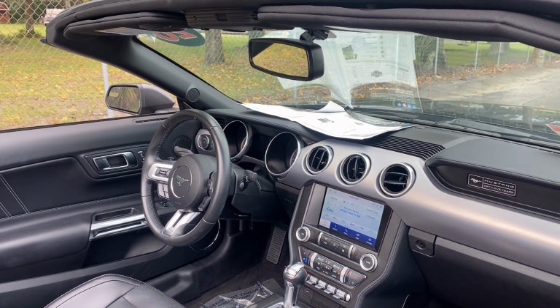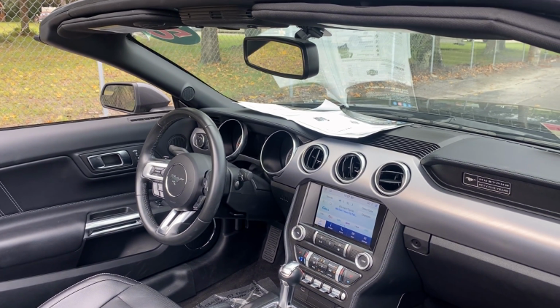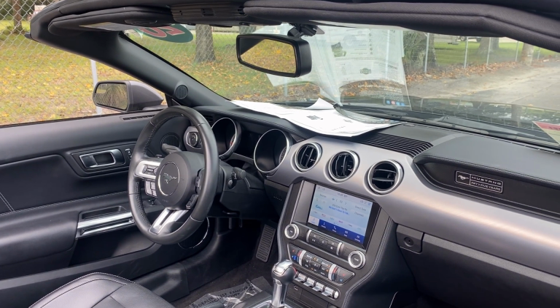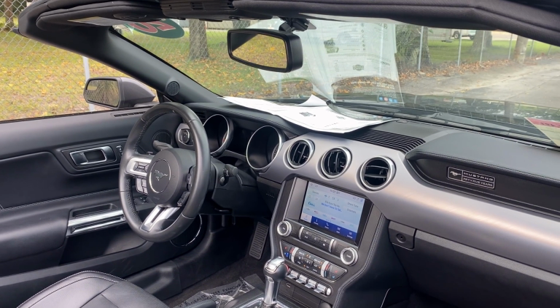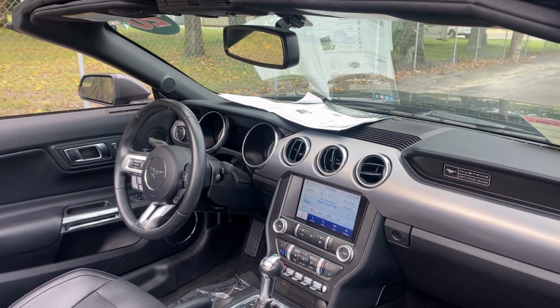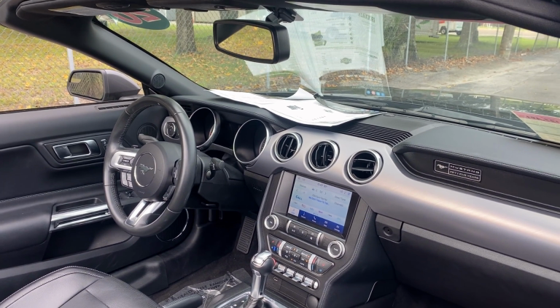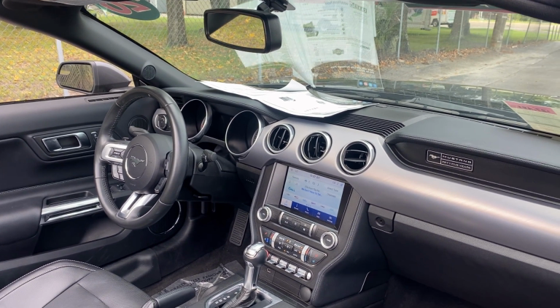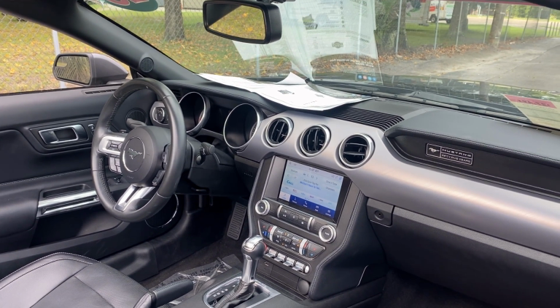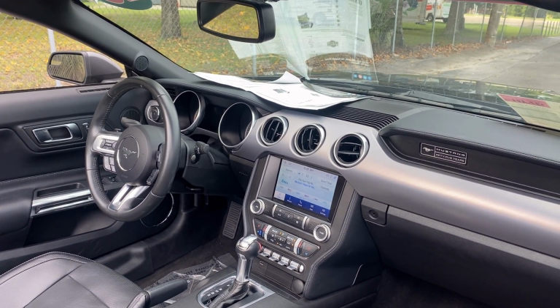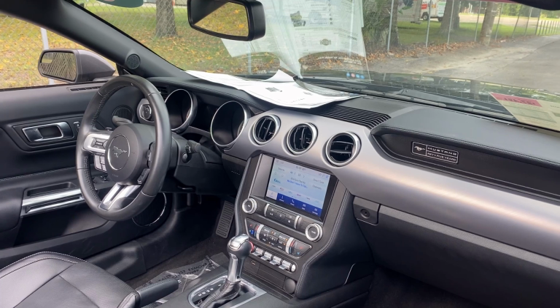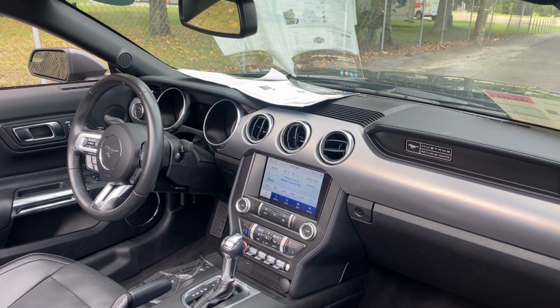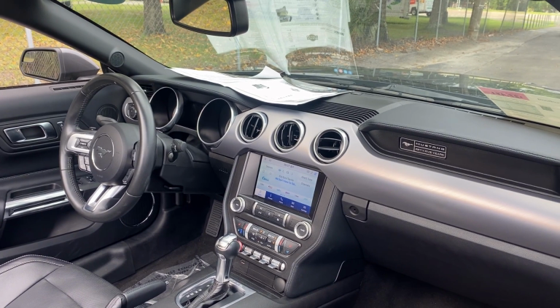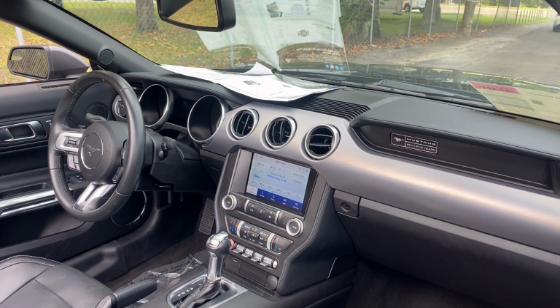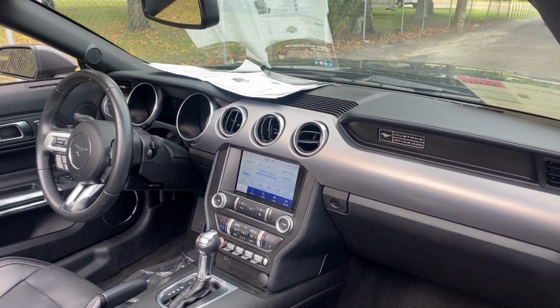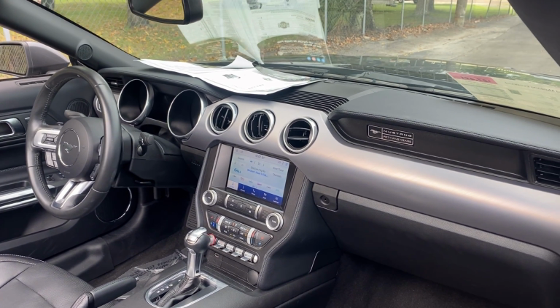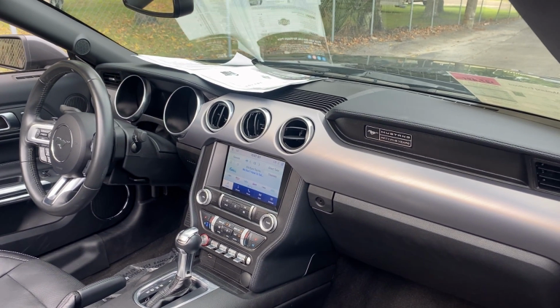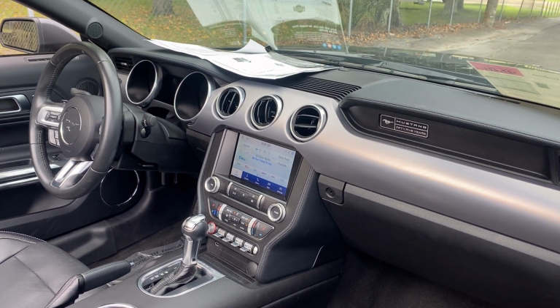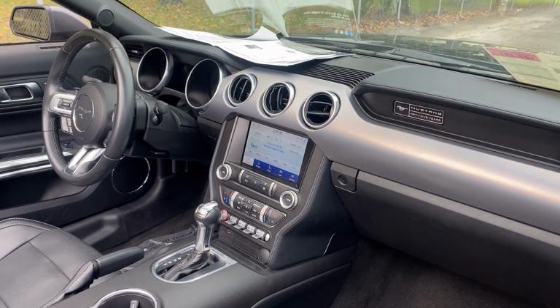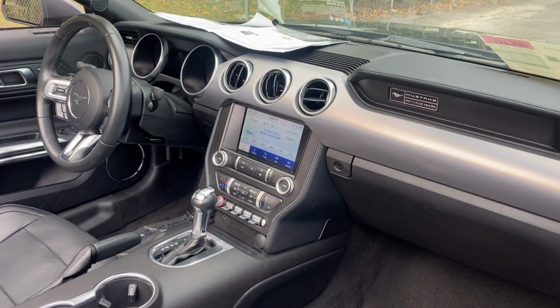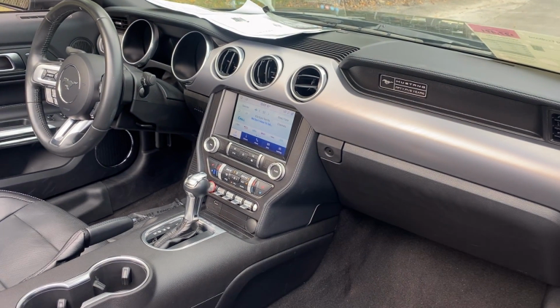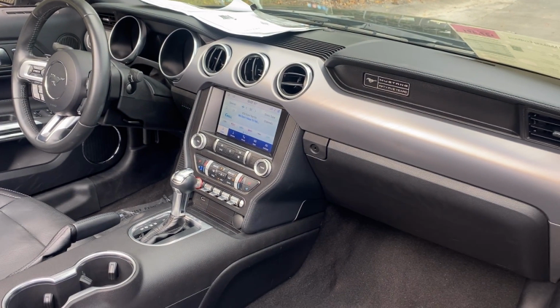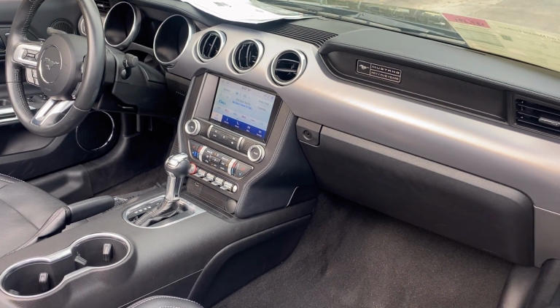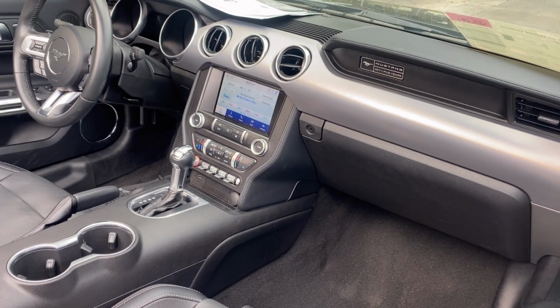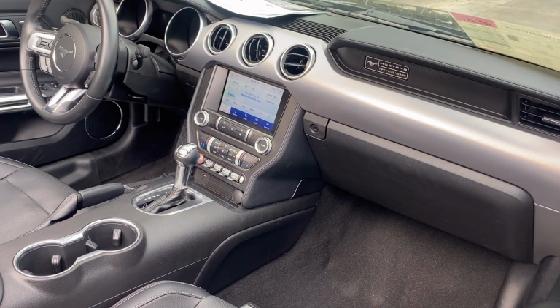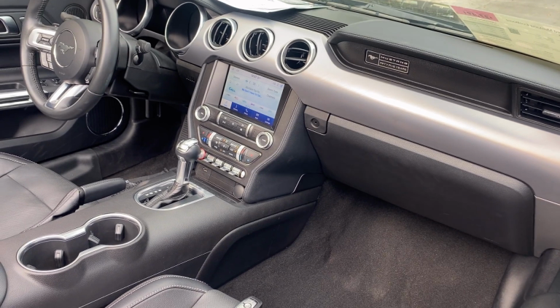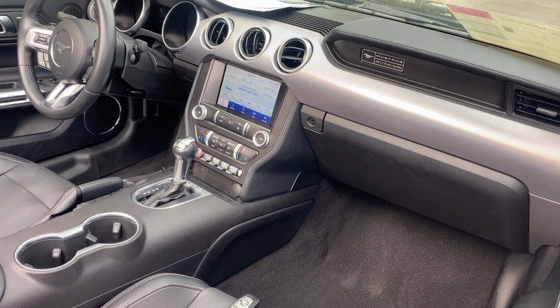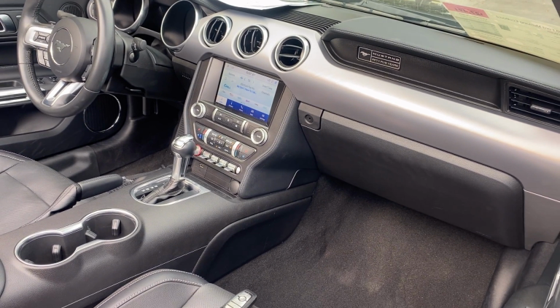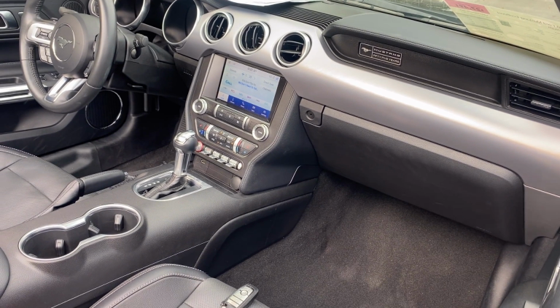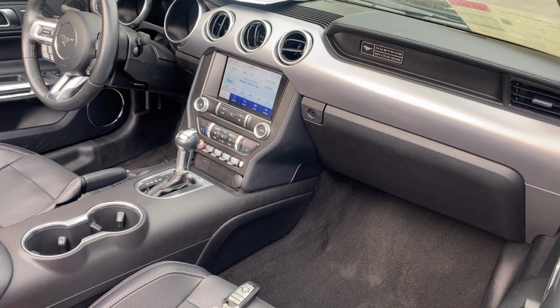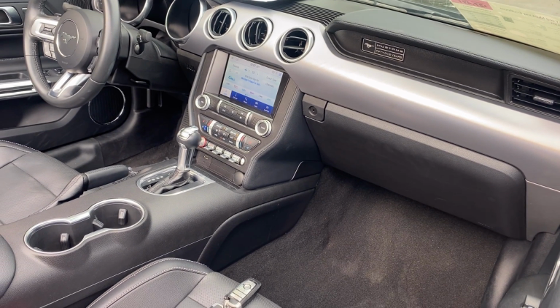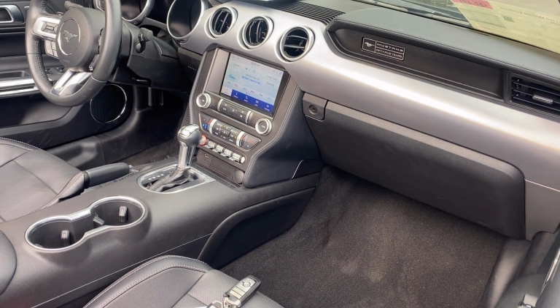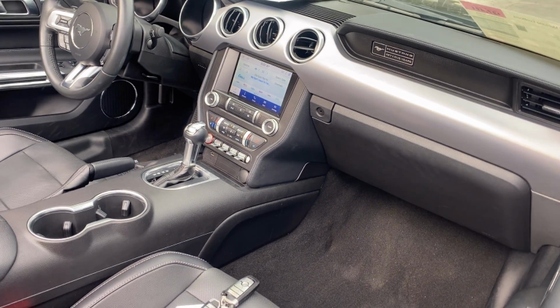It has a leather-wrapped steering wheel, cruise control, Bluetooth for your cell phone, satellite radio, heated and cooled seats, push-button start or remote start, electronic climate control, and USB for your phone.